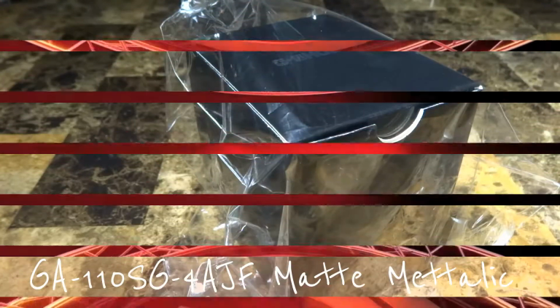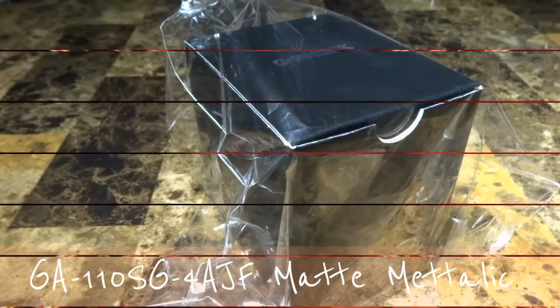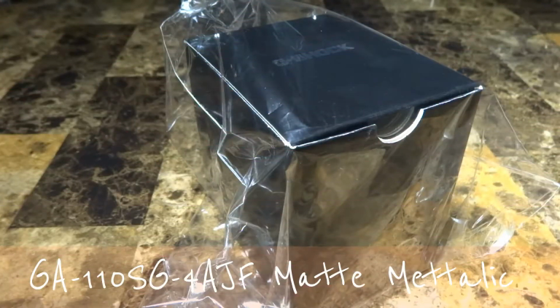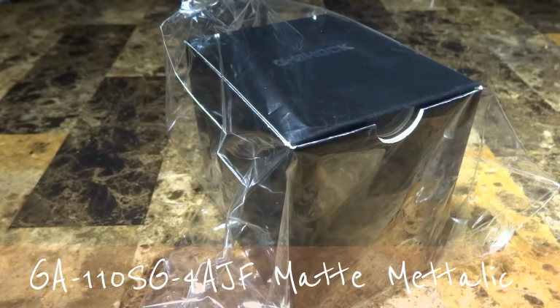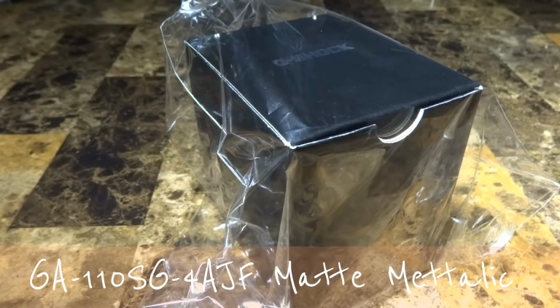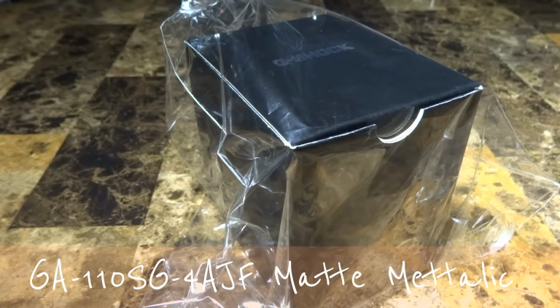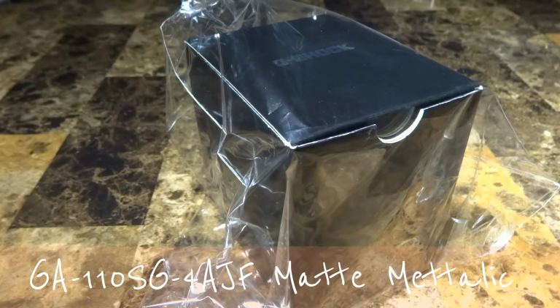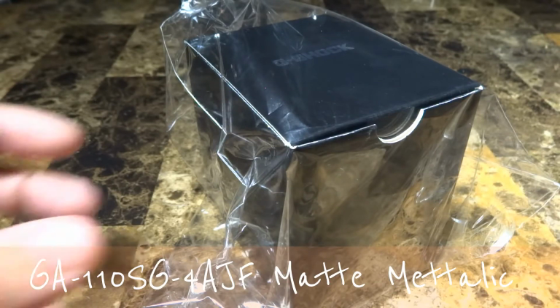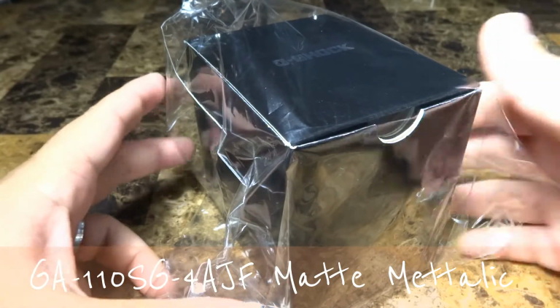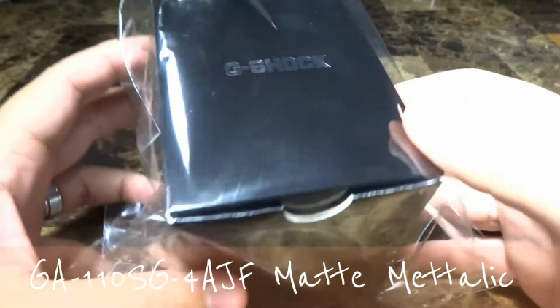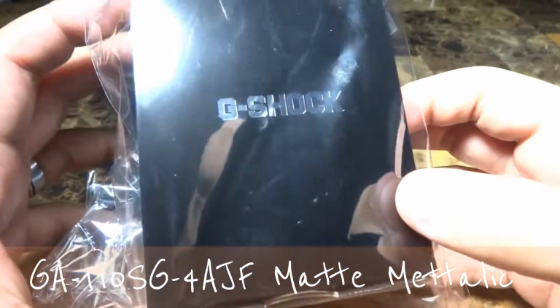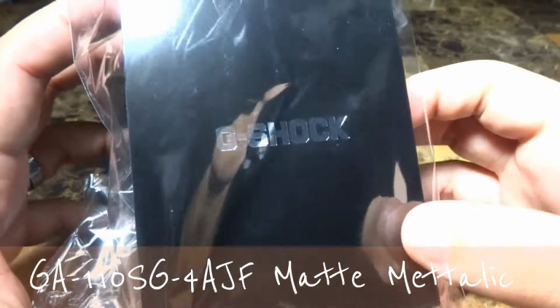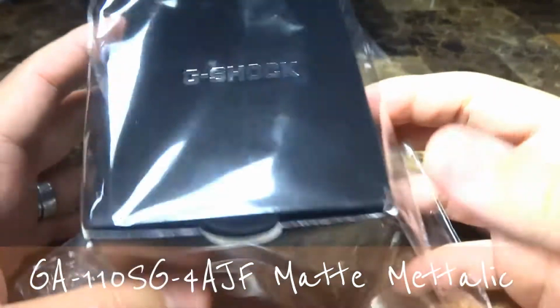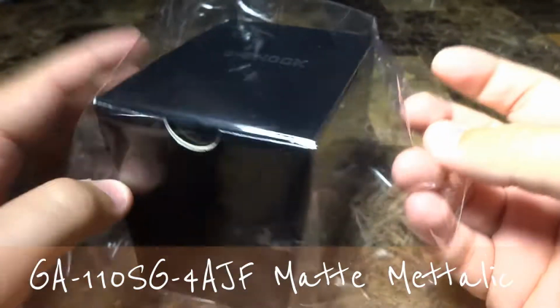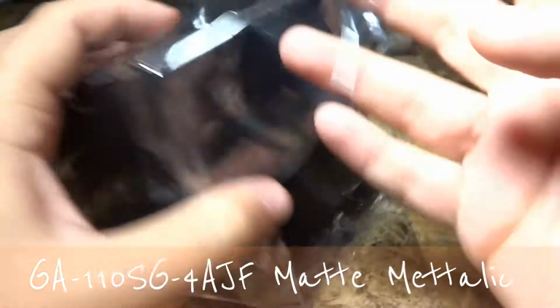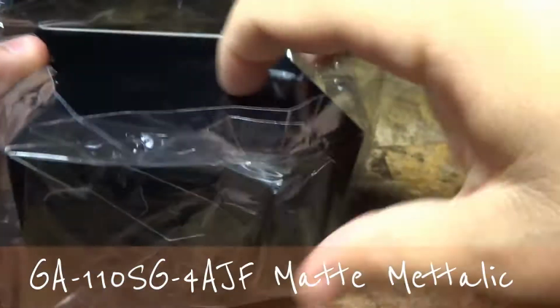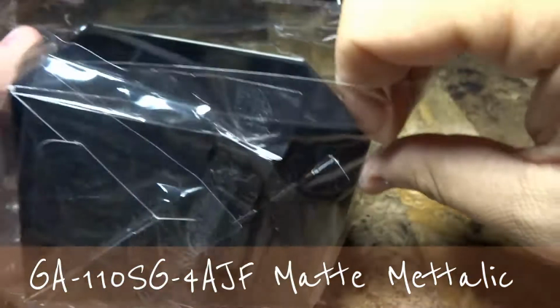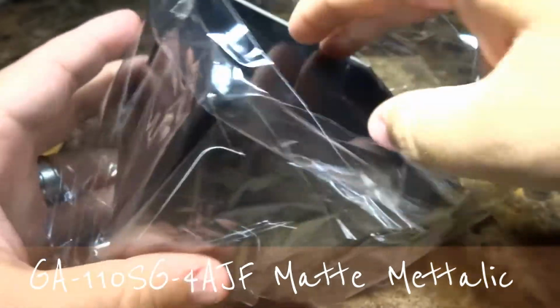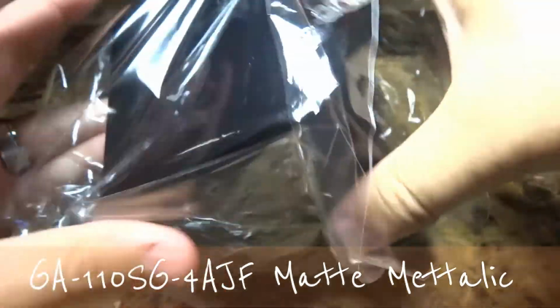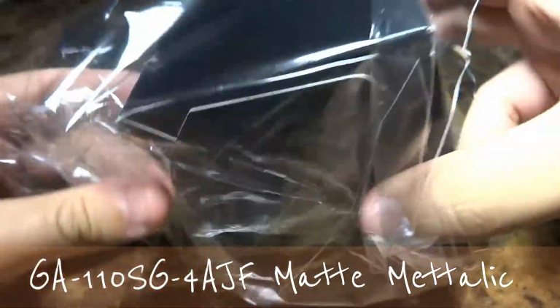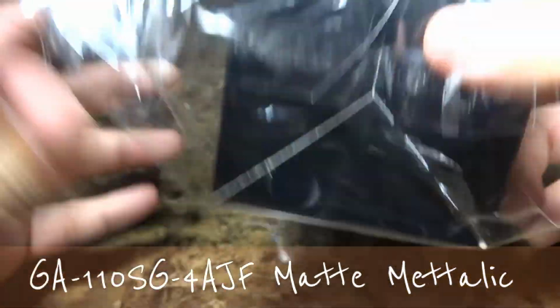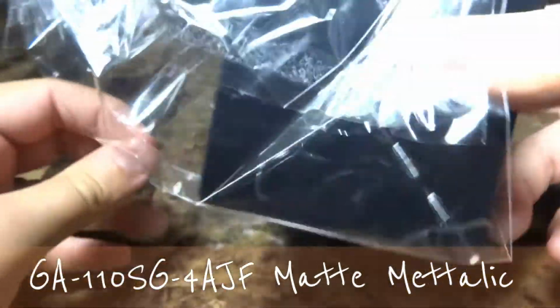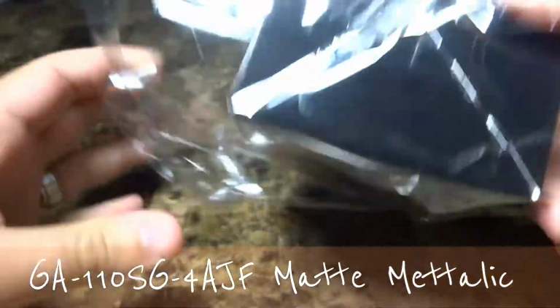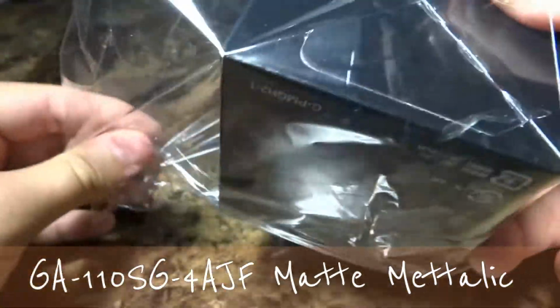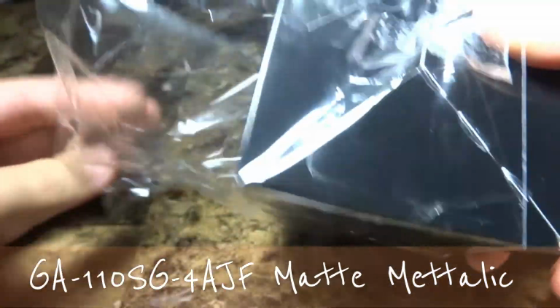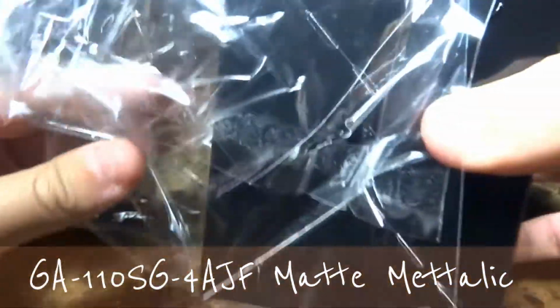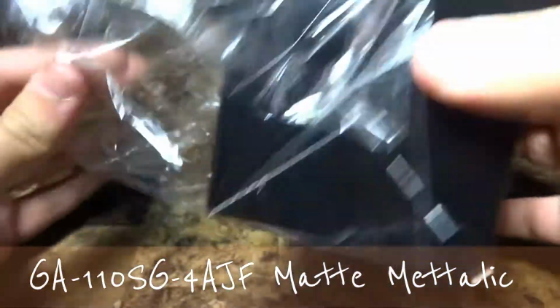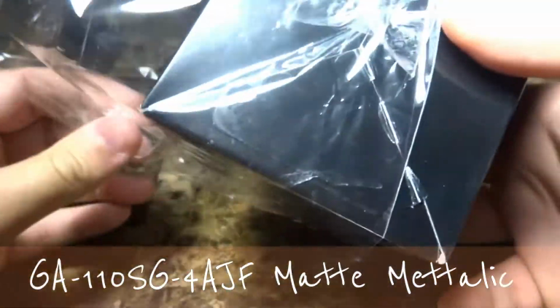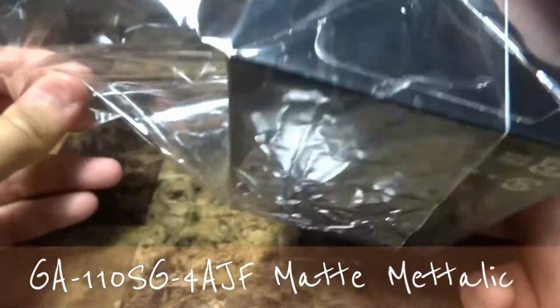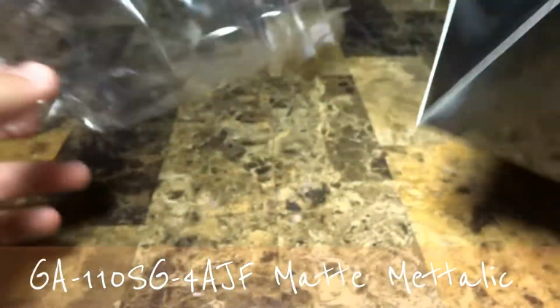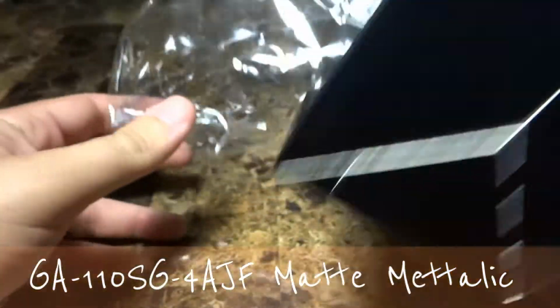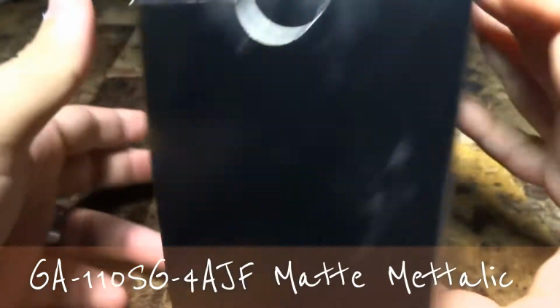Hey guys, what's going on? It's Mike835 again bringing you another G-Shock review and unboxing. What's going on YouTube? I just wanted to show you this latest pickup I just got in from the land of the rising sun.